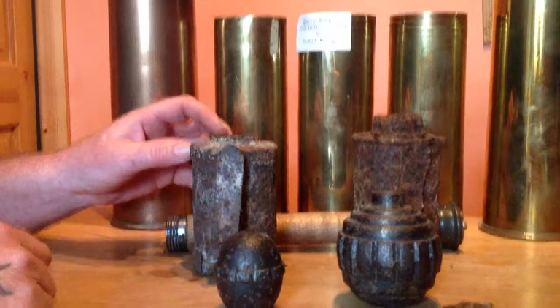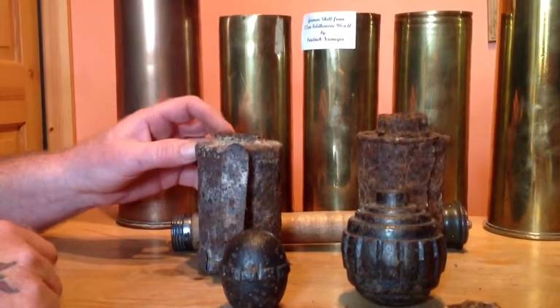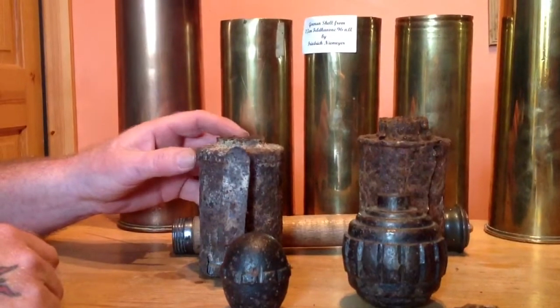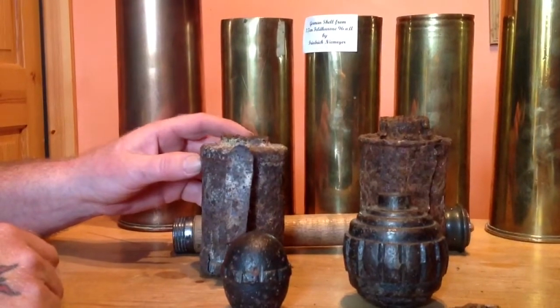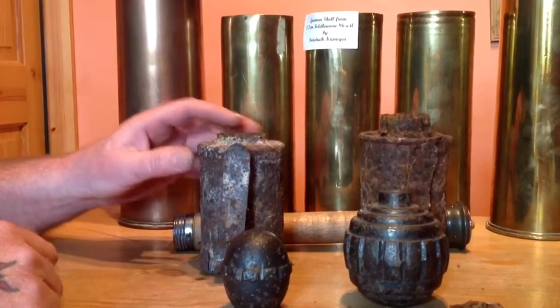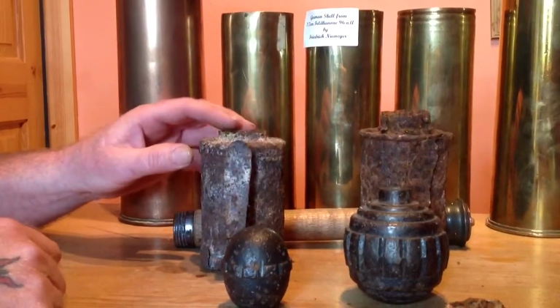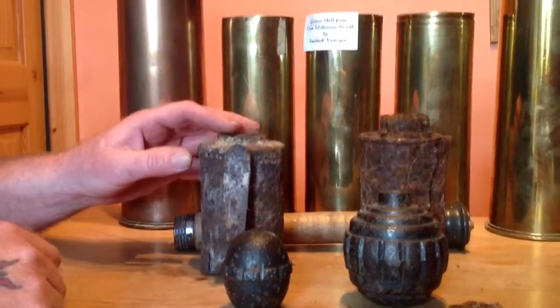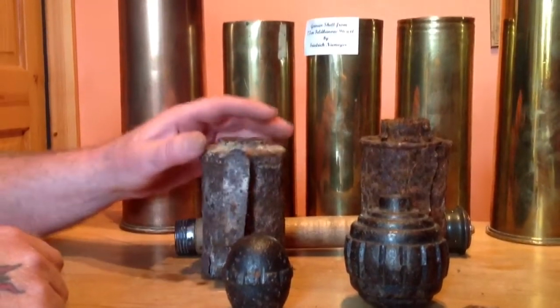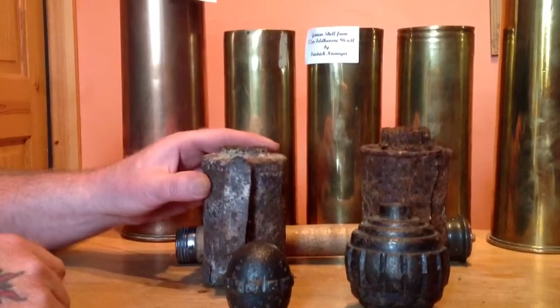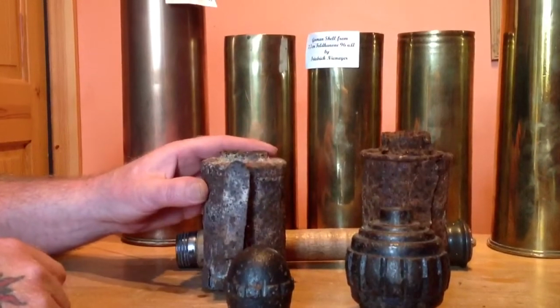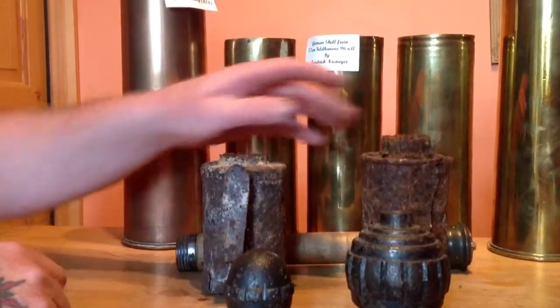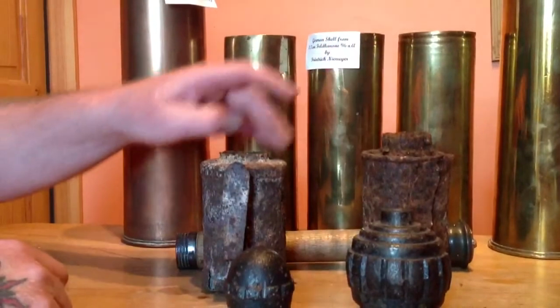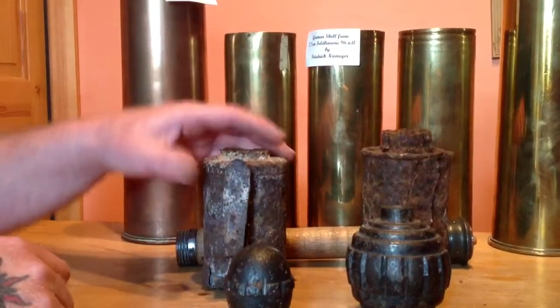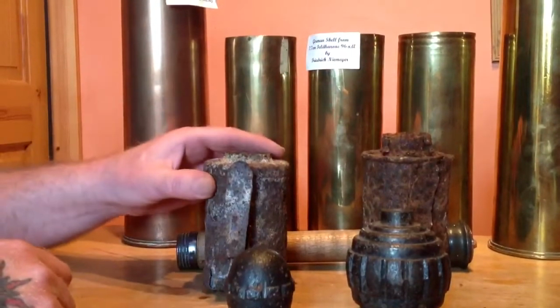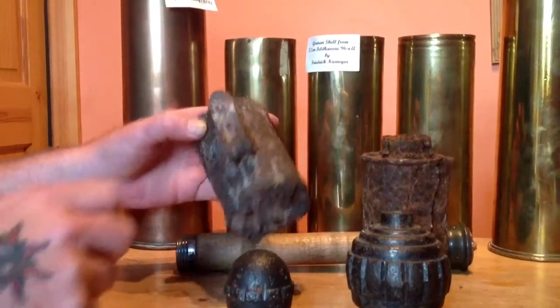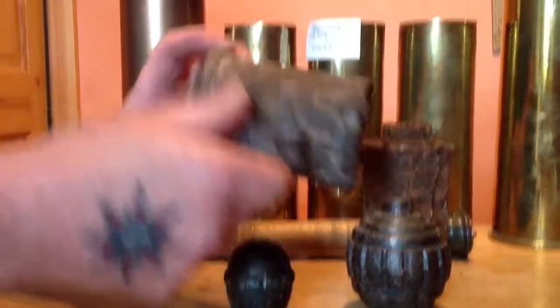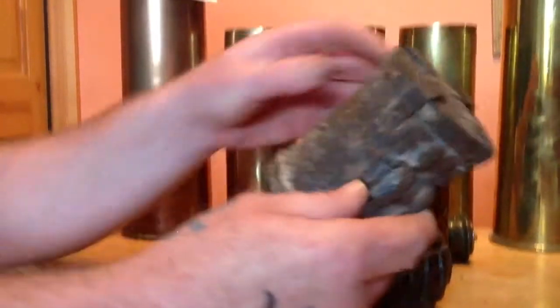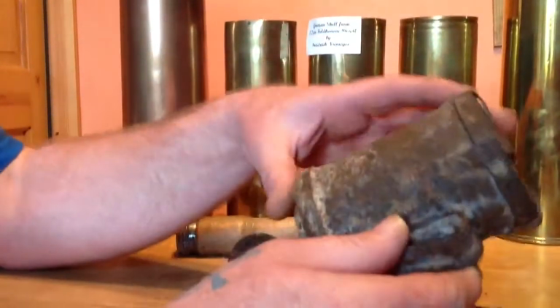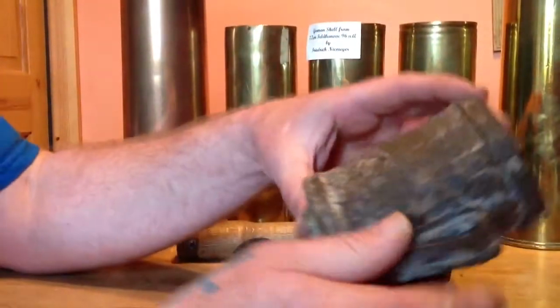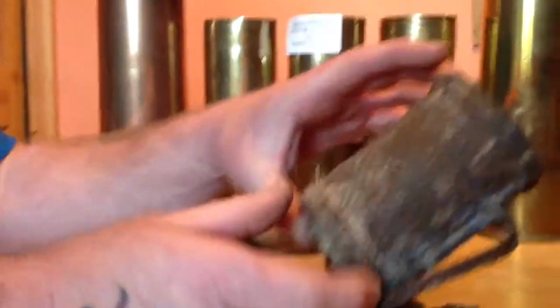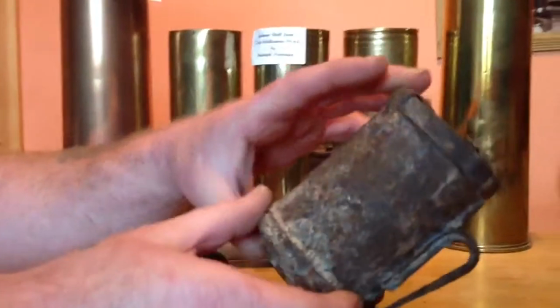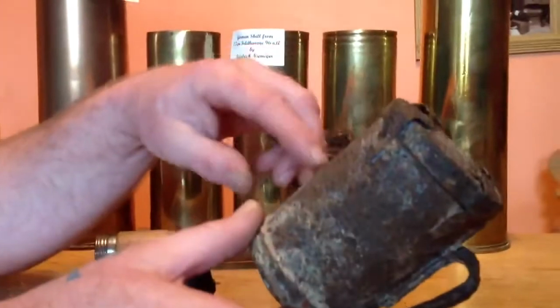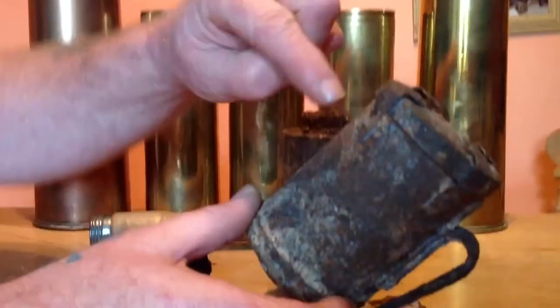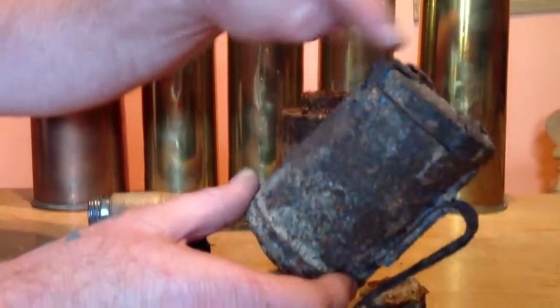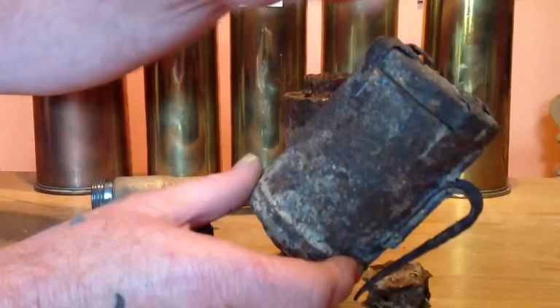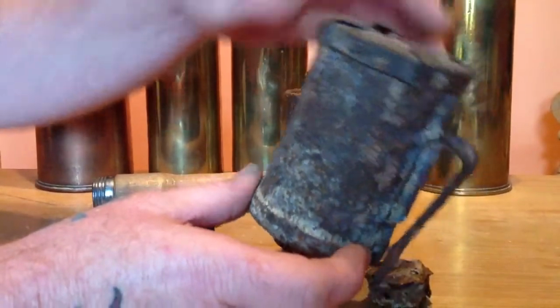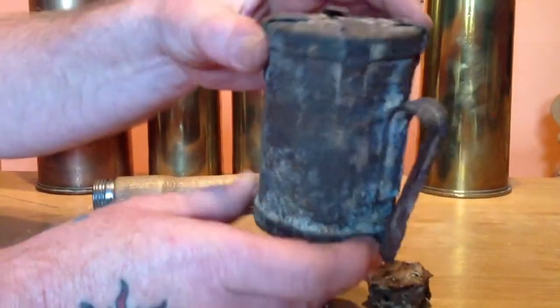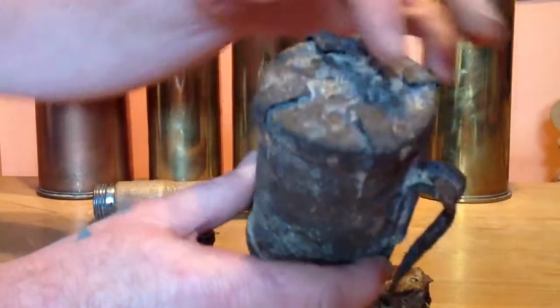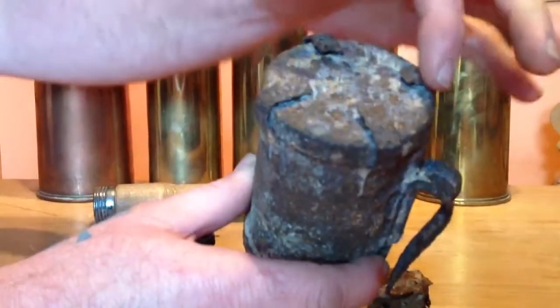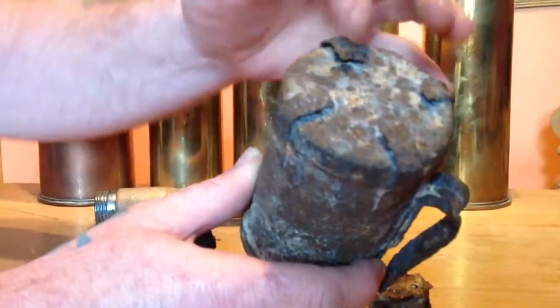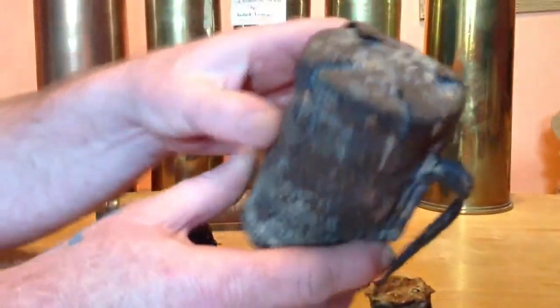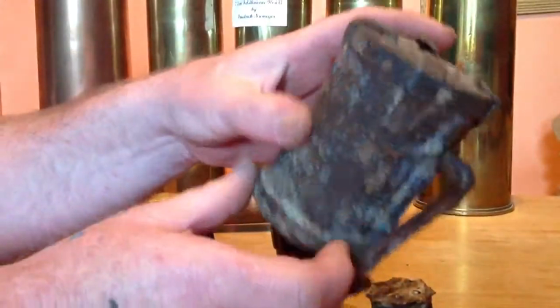Hello YouTube, I thought I'd show you some of my grenade collection, starting off with a two stick grenade cannon at the back. That's a 1915 model, it's got a crimped lid on the top, four bits to hold it in.